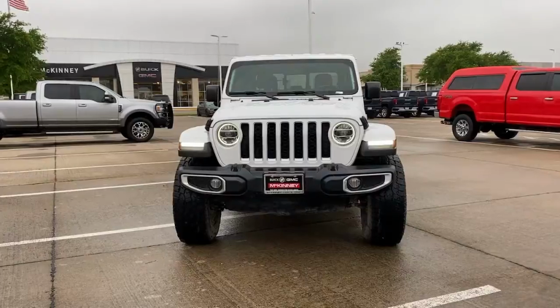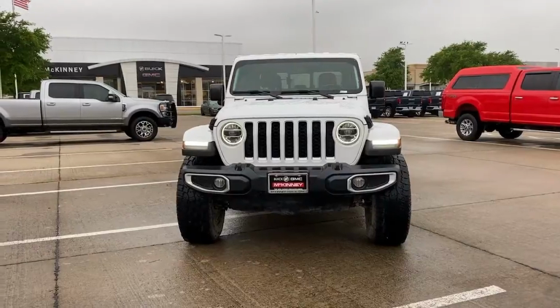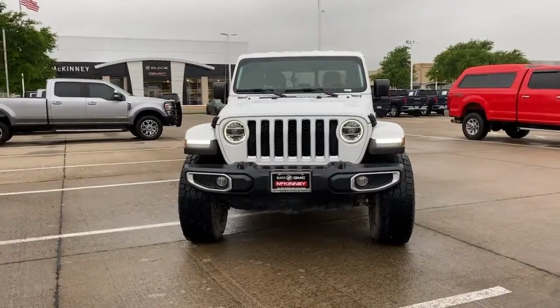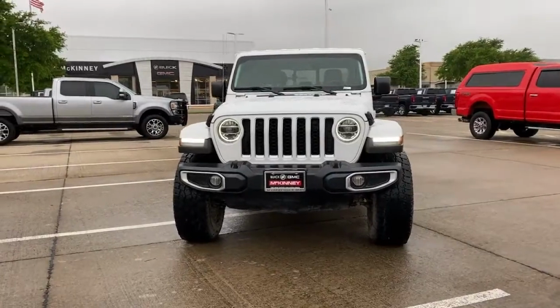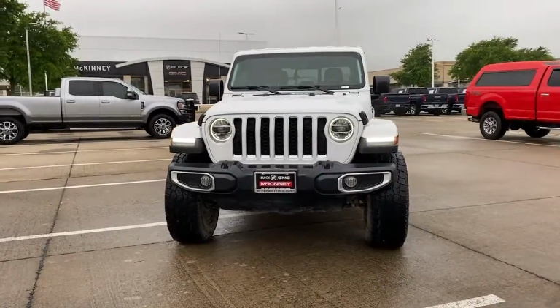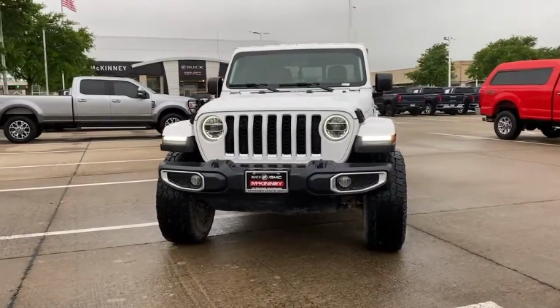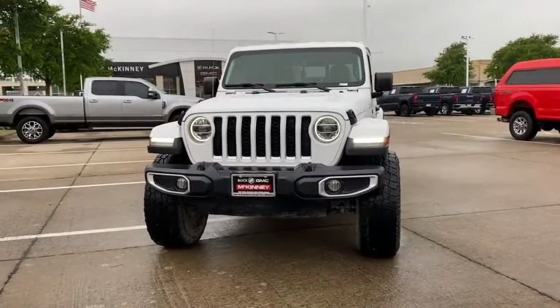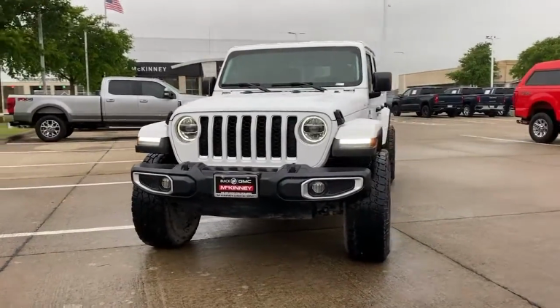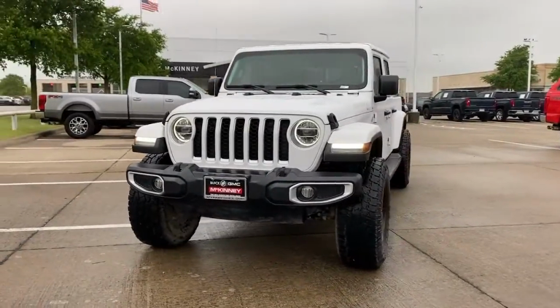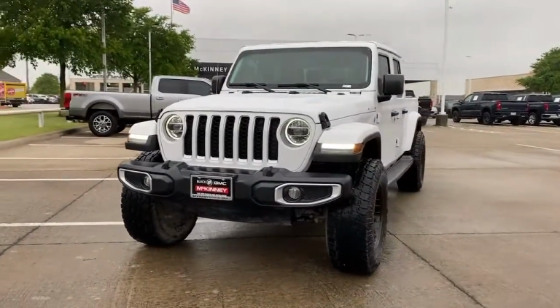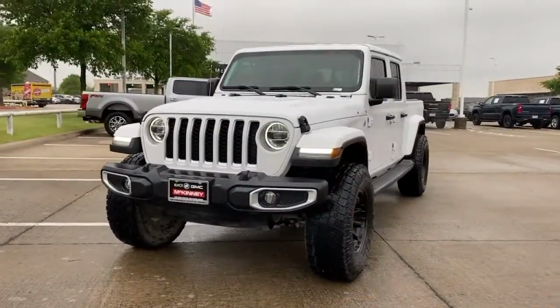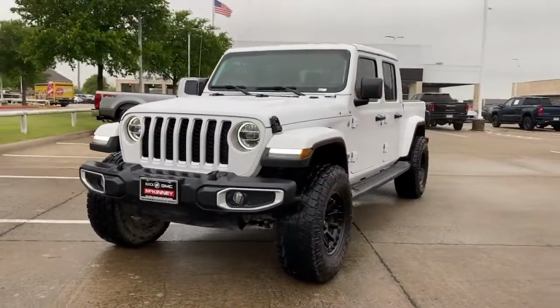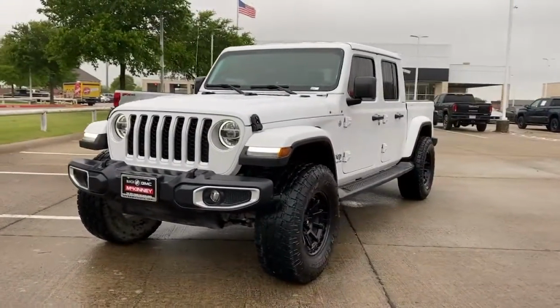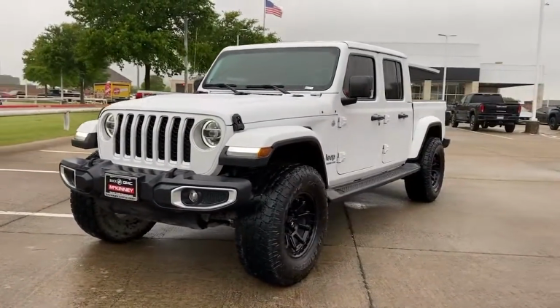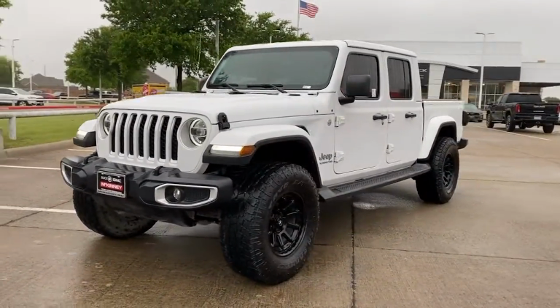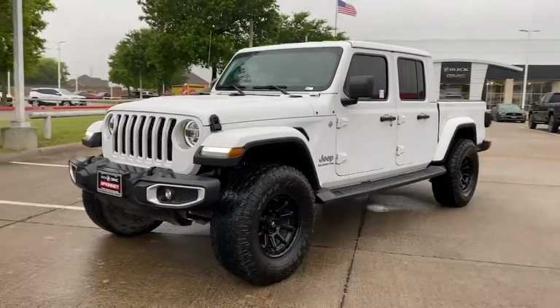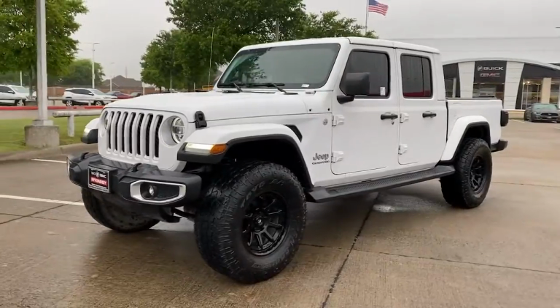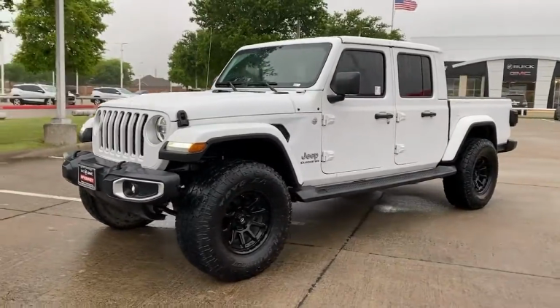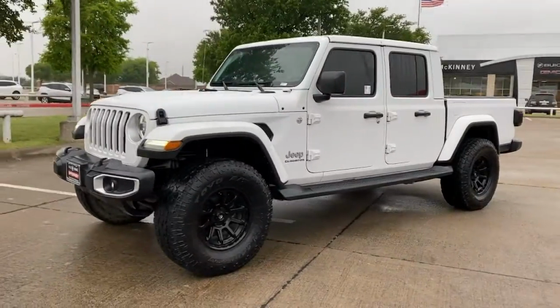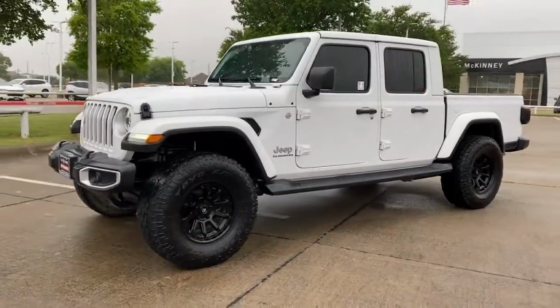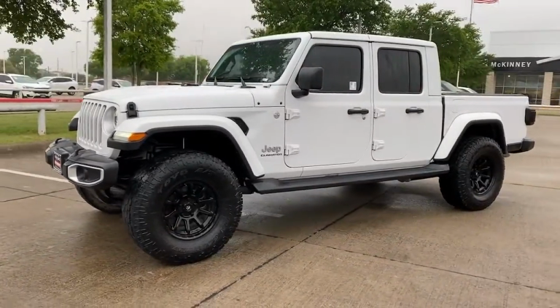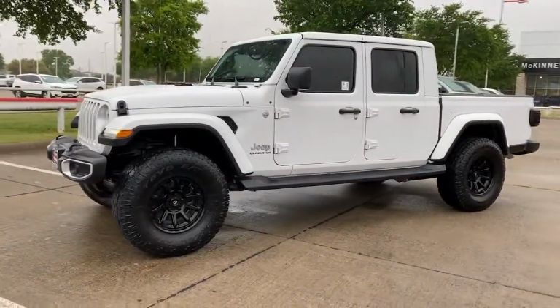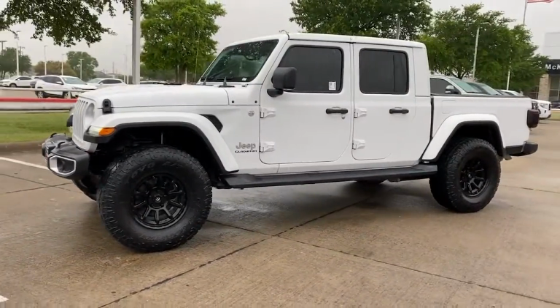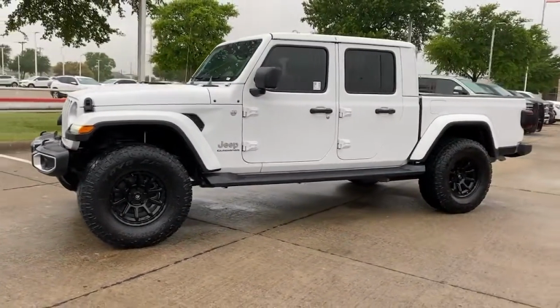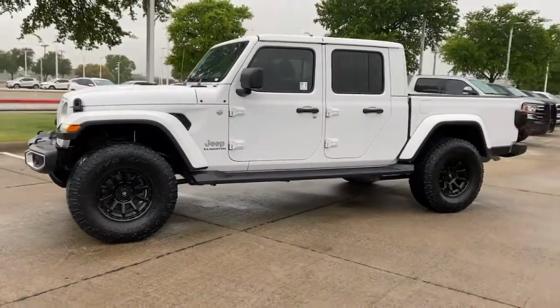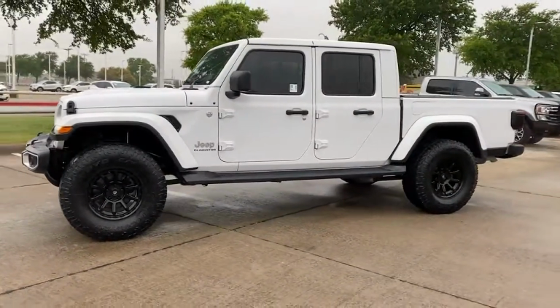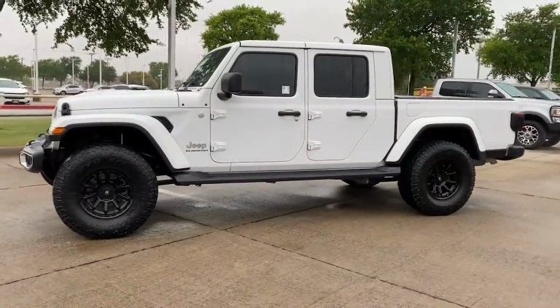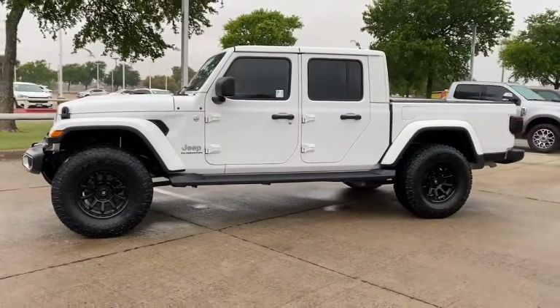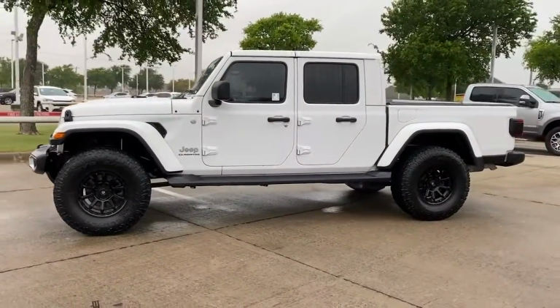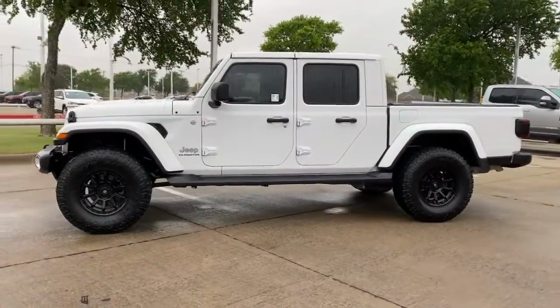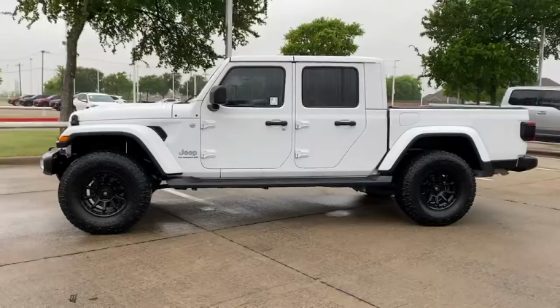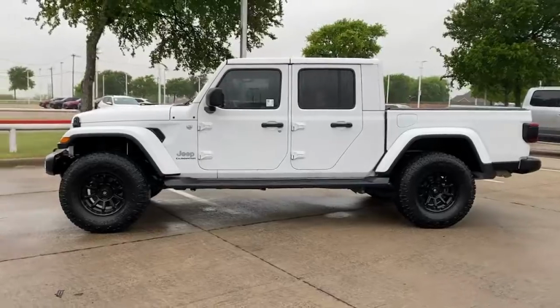This could be the car for you: the 2020 Jeep Gladiator. With less than 35,000 miles on the odometer, this vehicle provides excellent value.